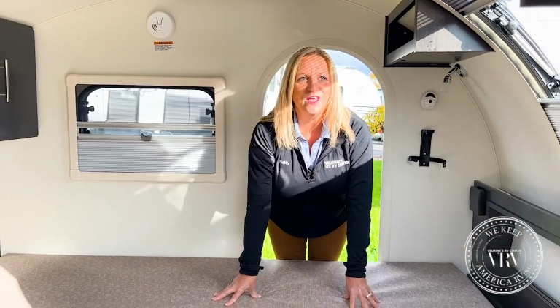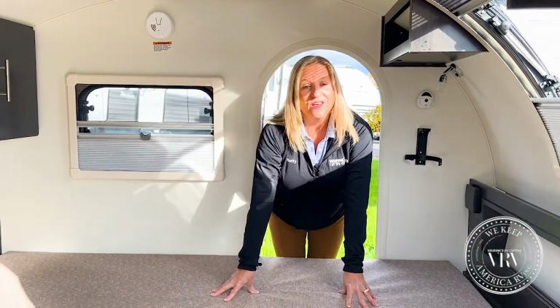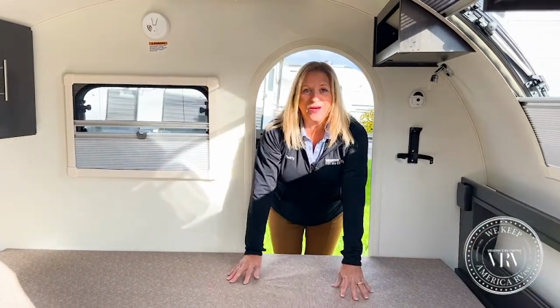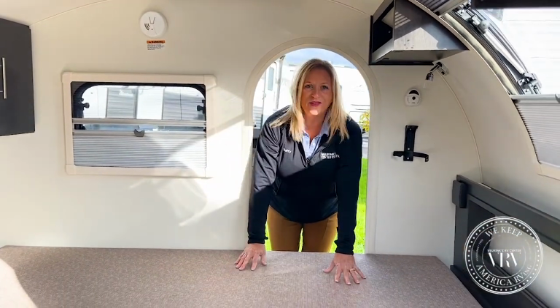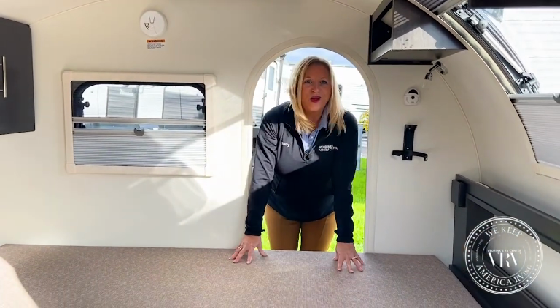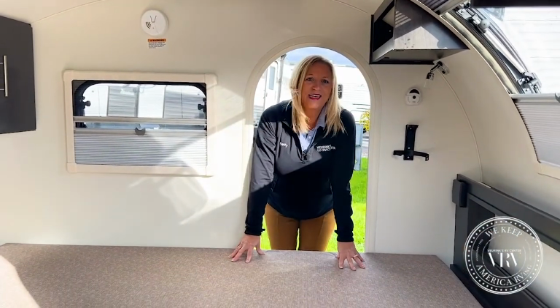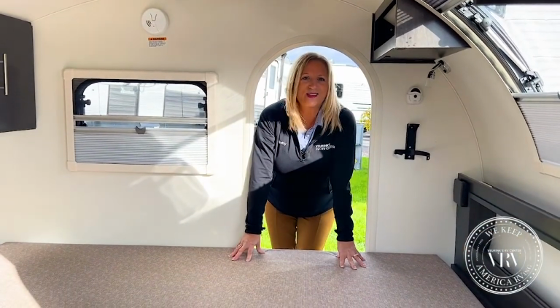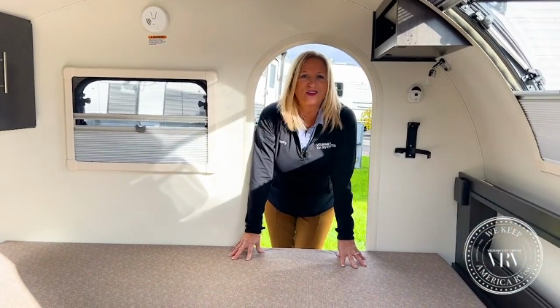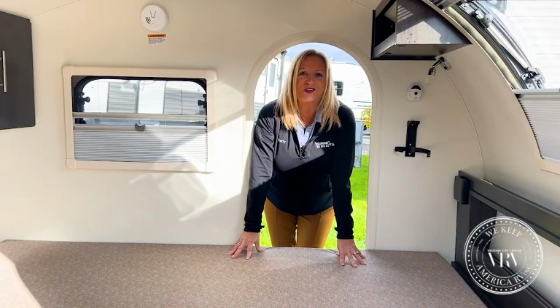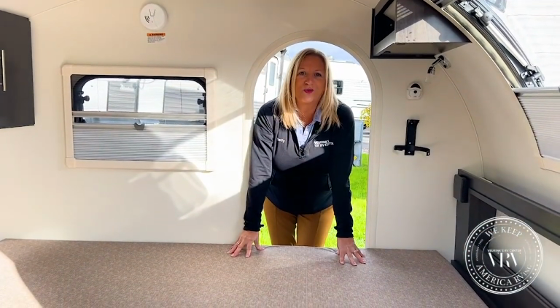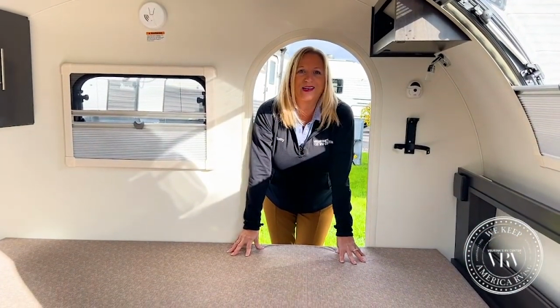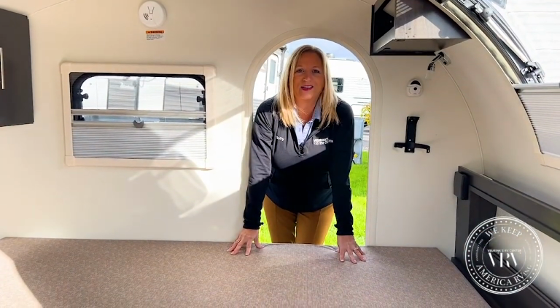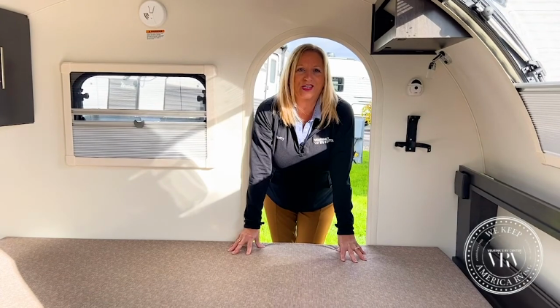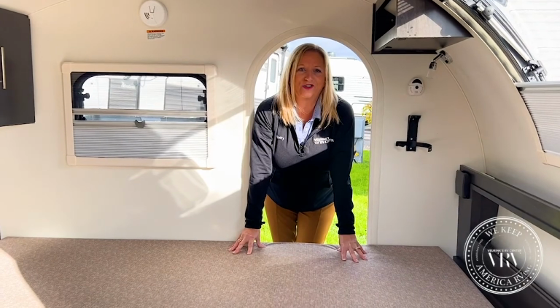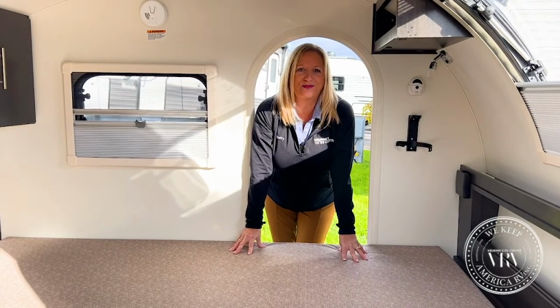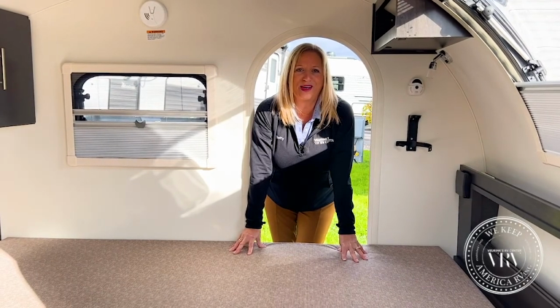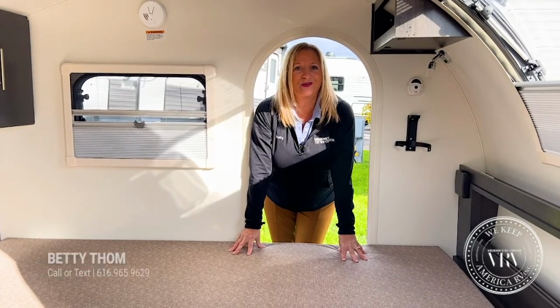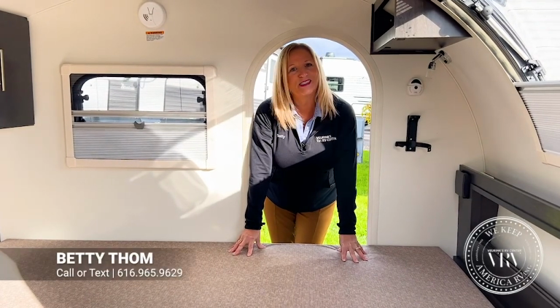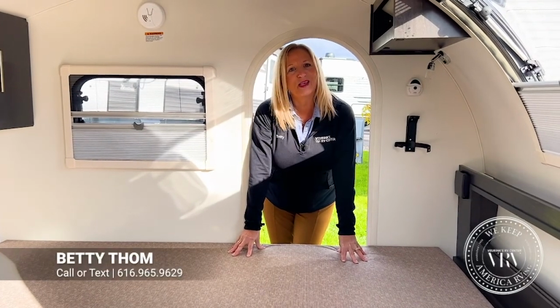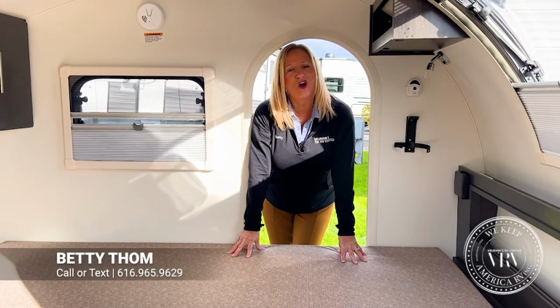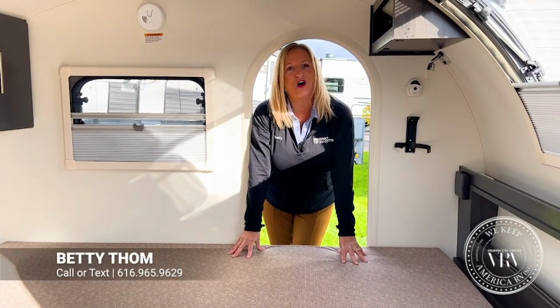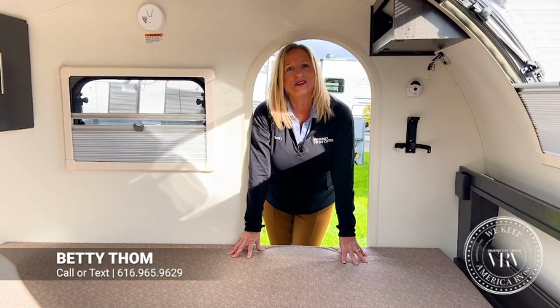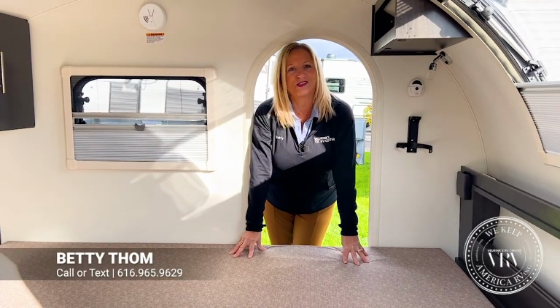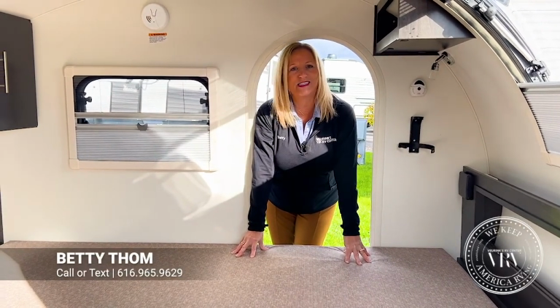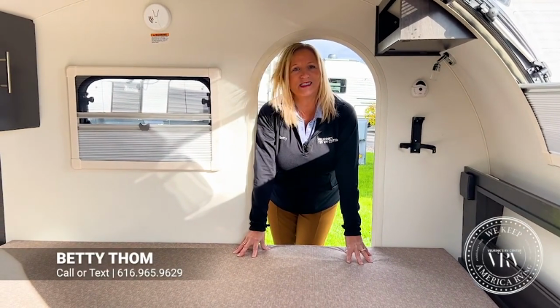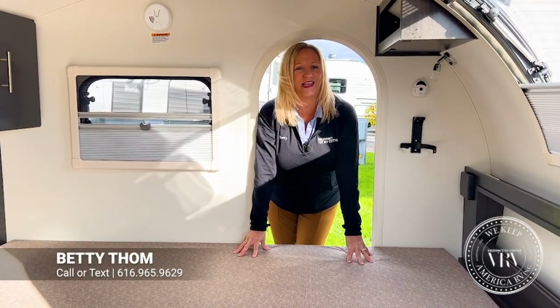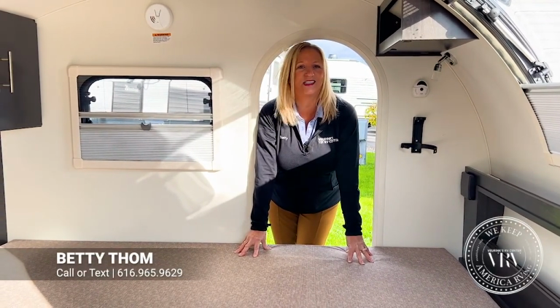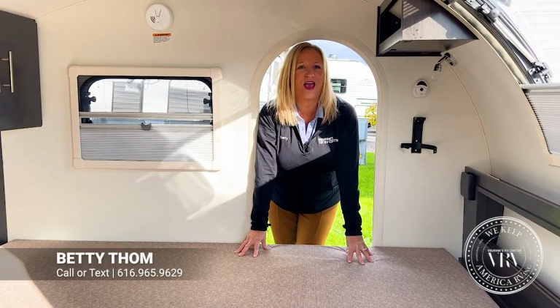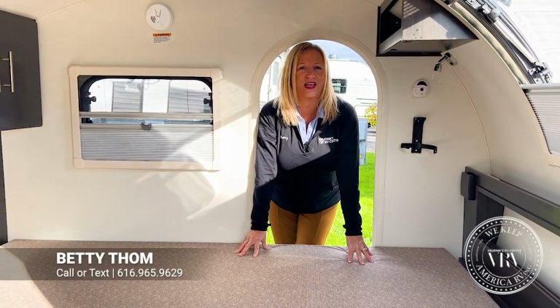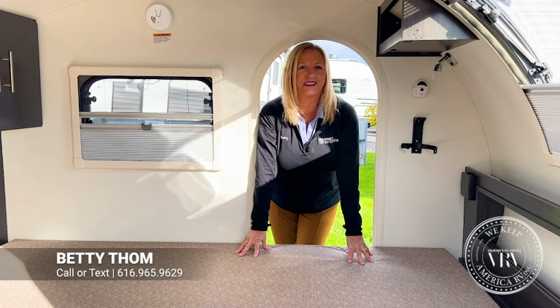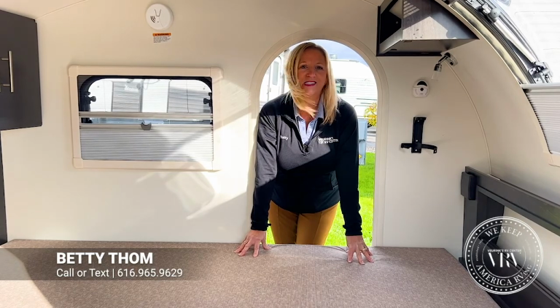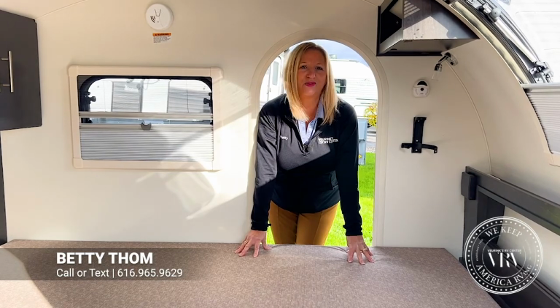If you have any questions about this great little teardrop trailer, please give me a call at 616-965-9629.